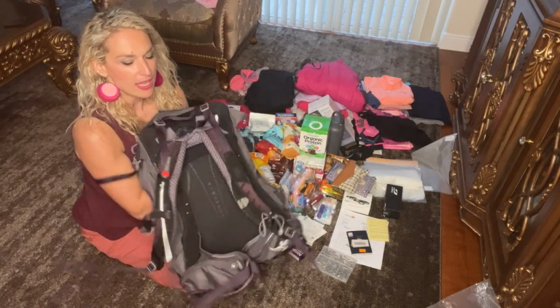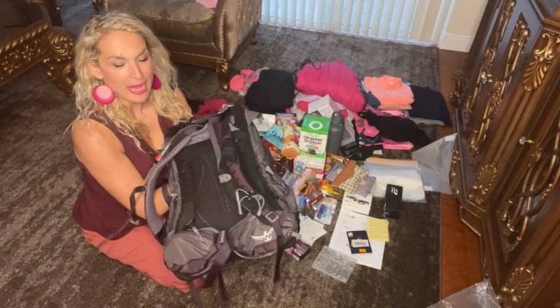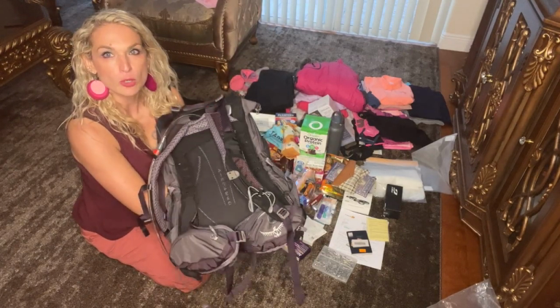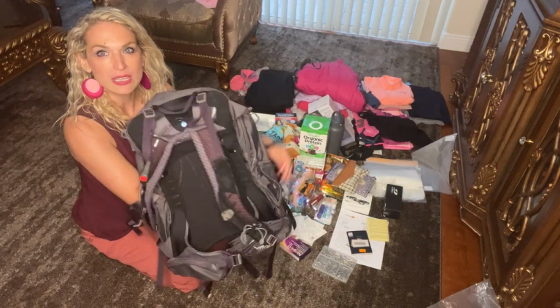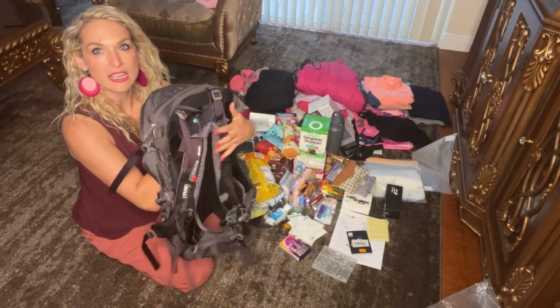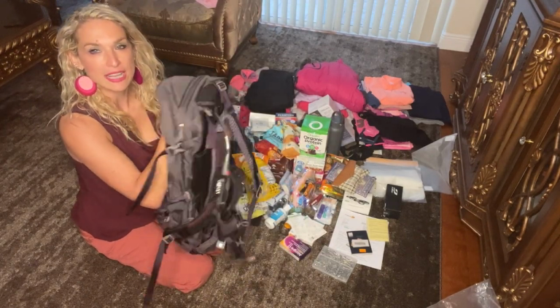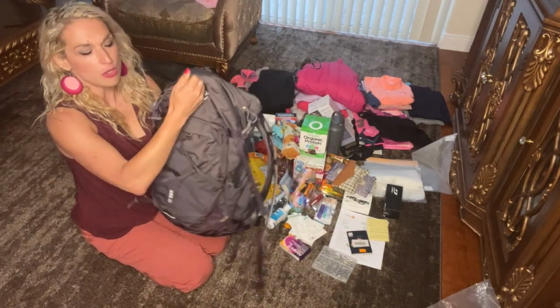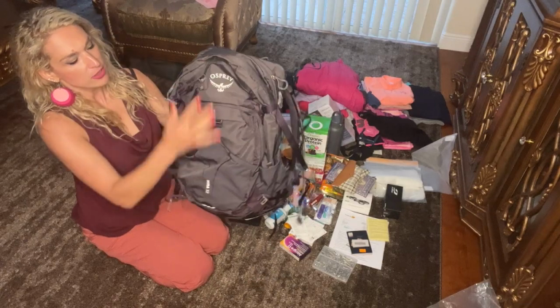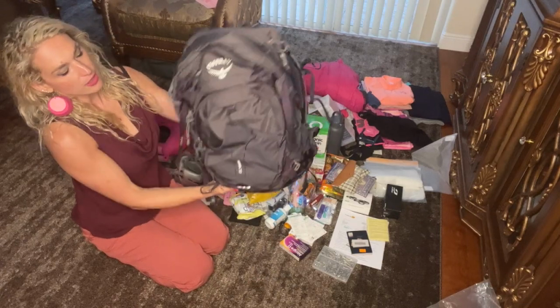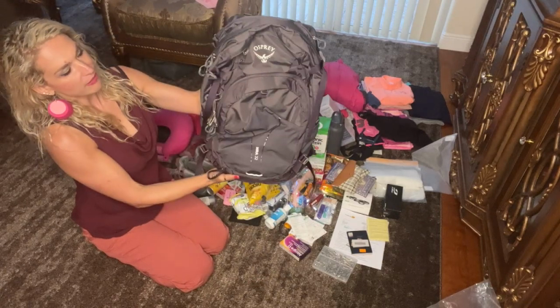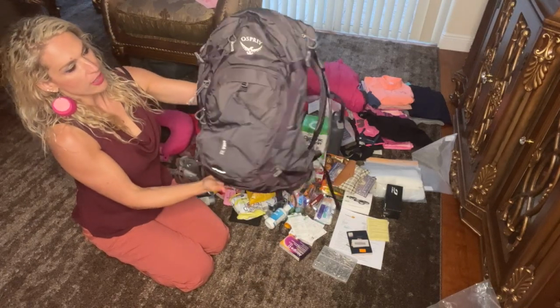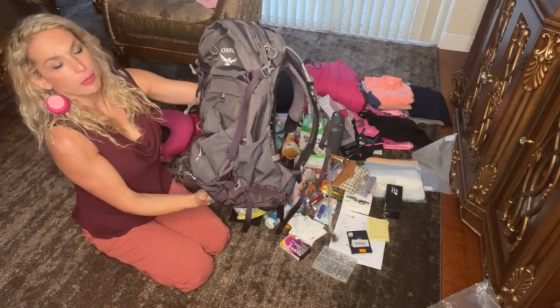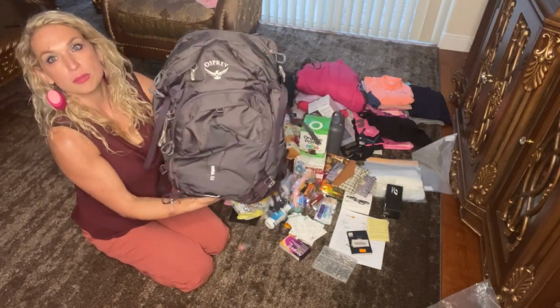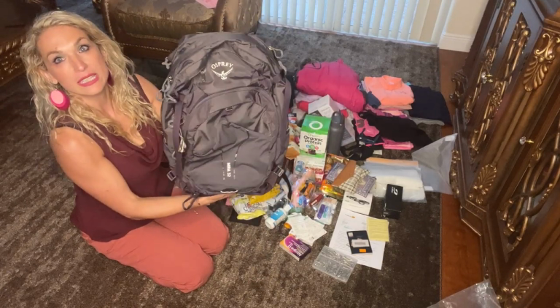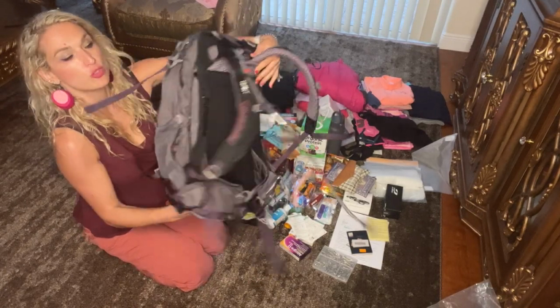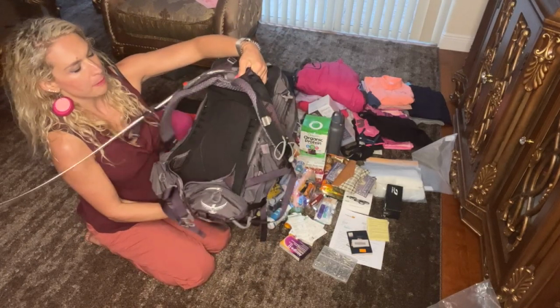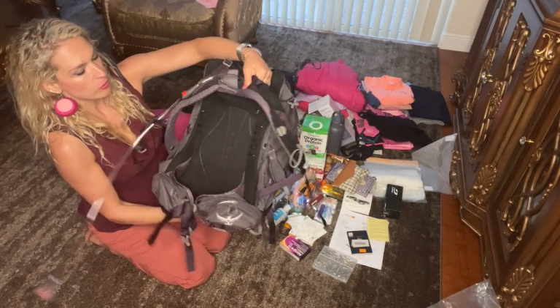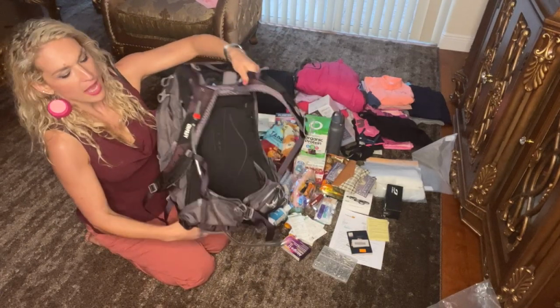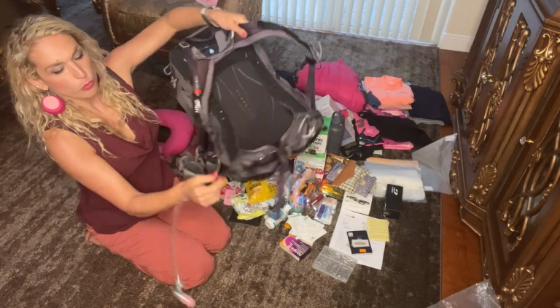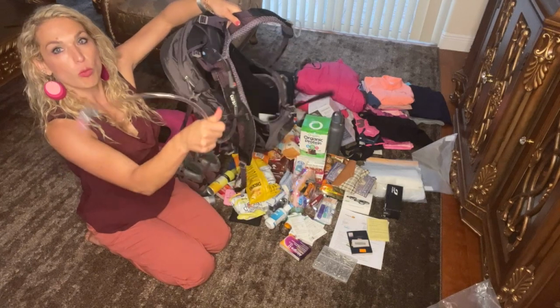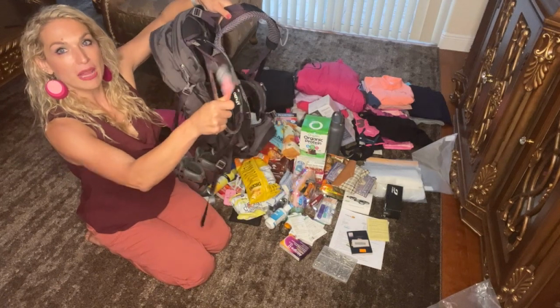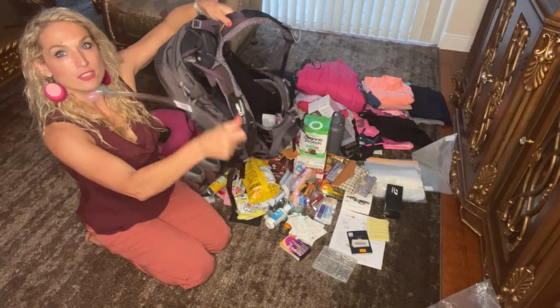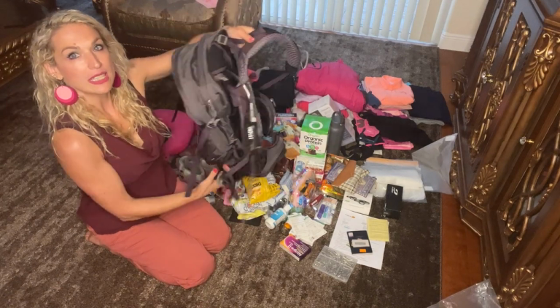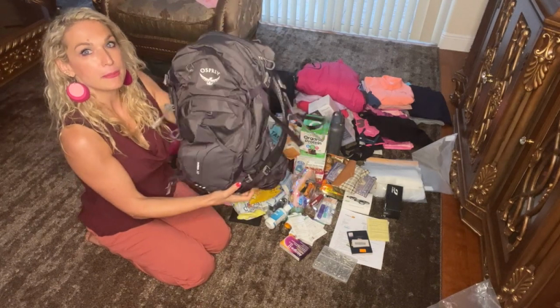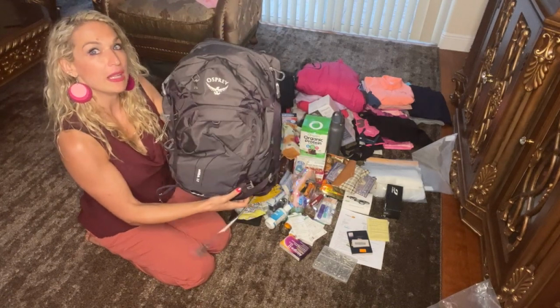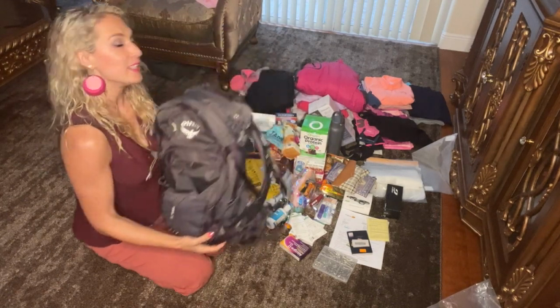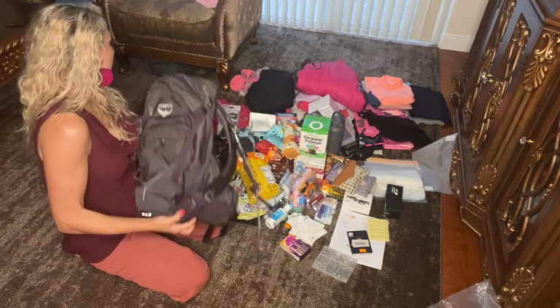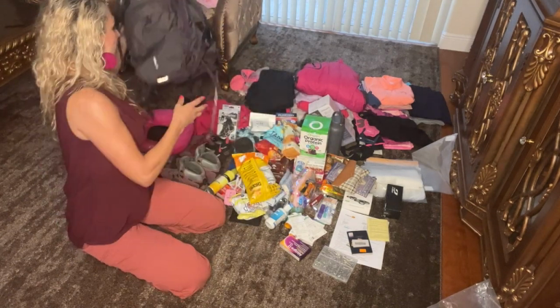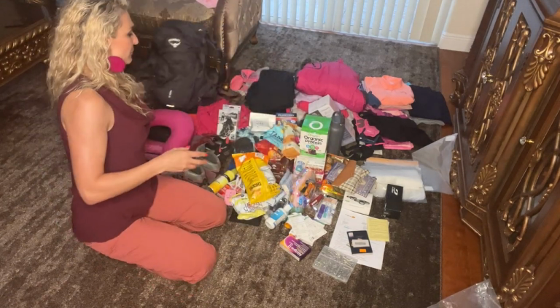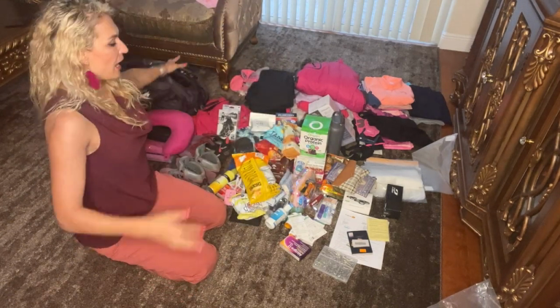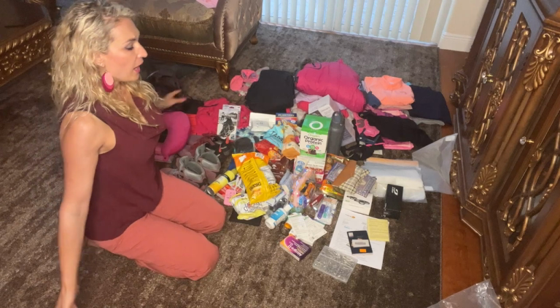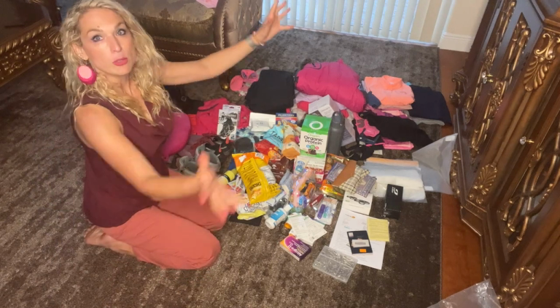Another very important thing is a good backpack with back support so it doesn't lay right against you. This is a 35-liter pack and I'm probably going to fill it up to about 20 pounds.